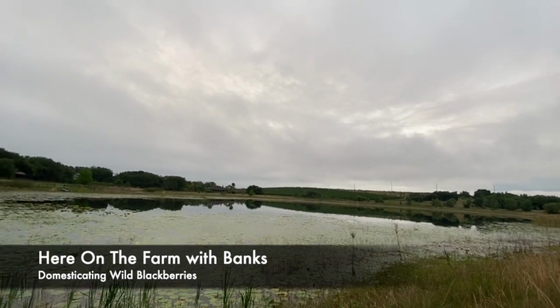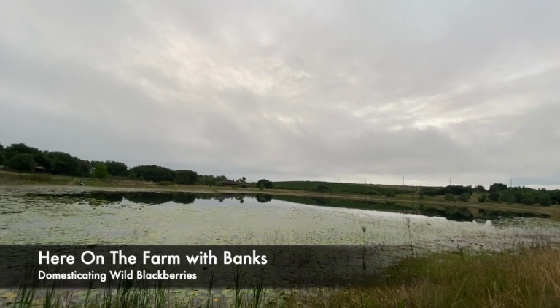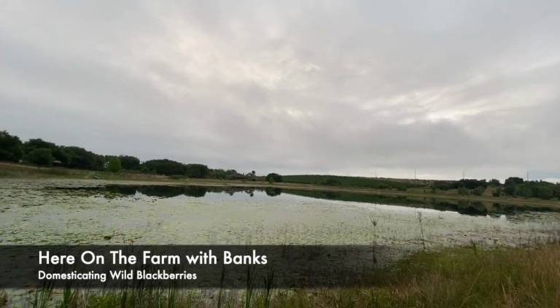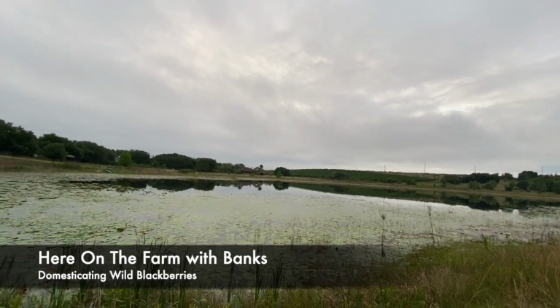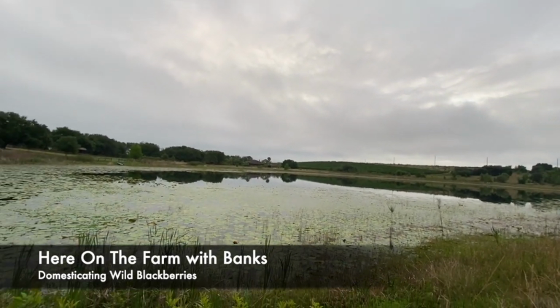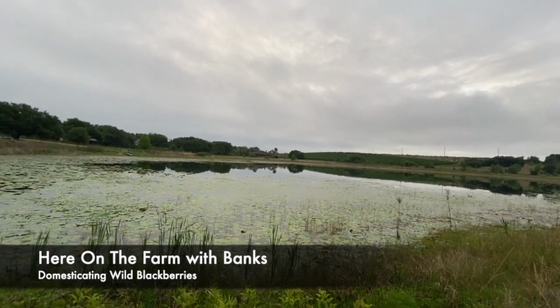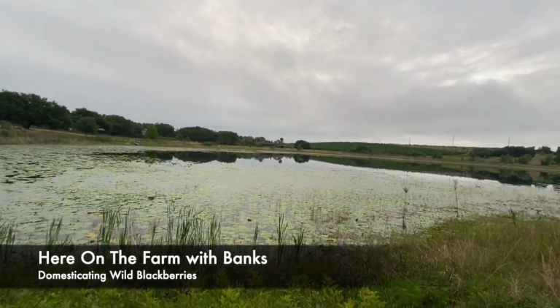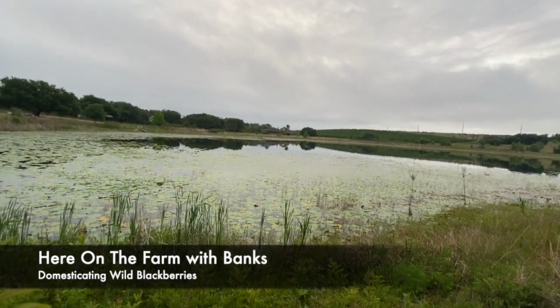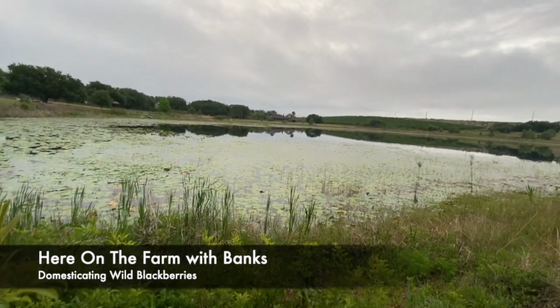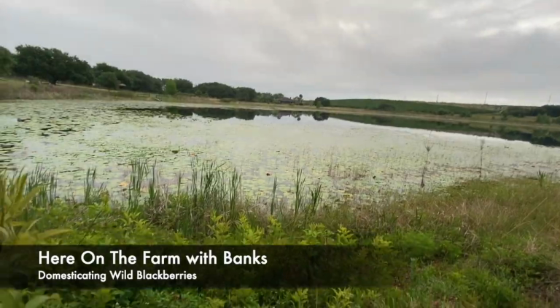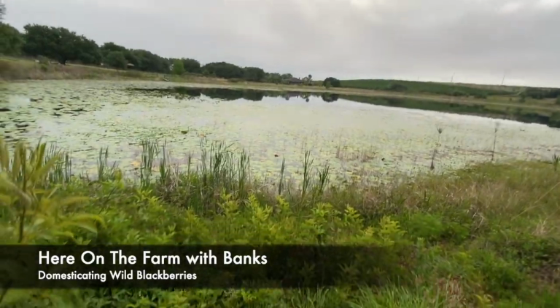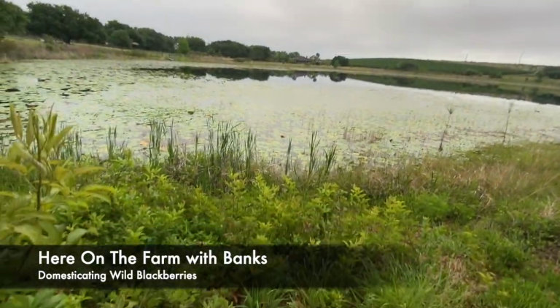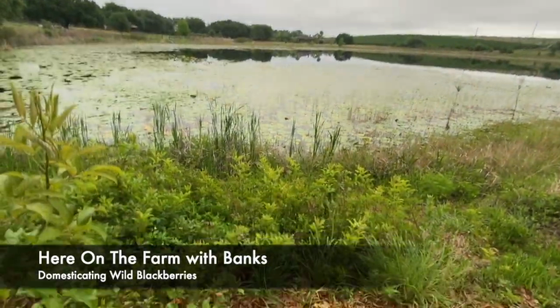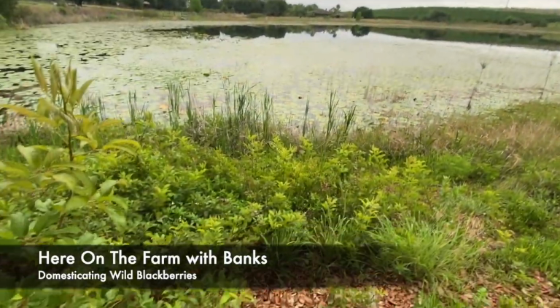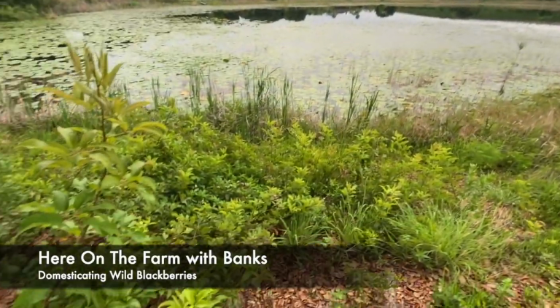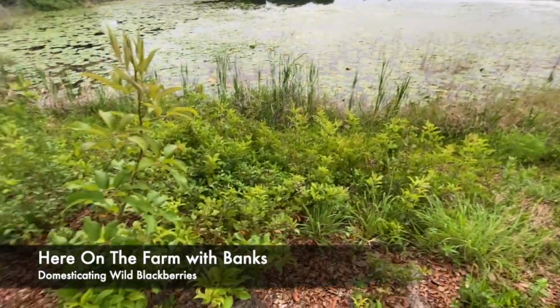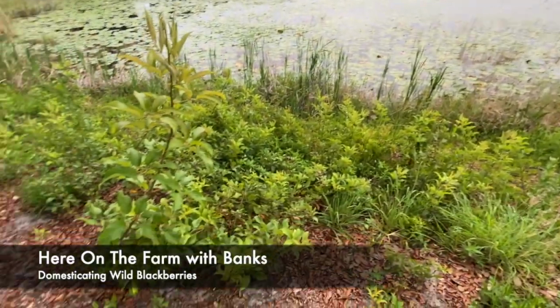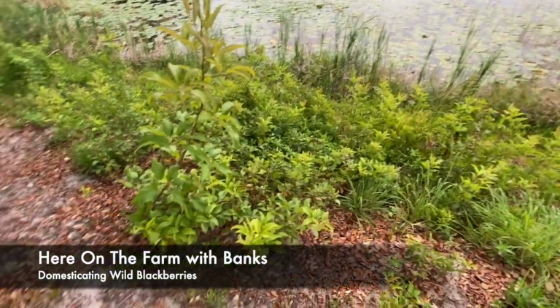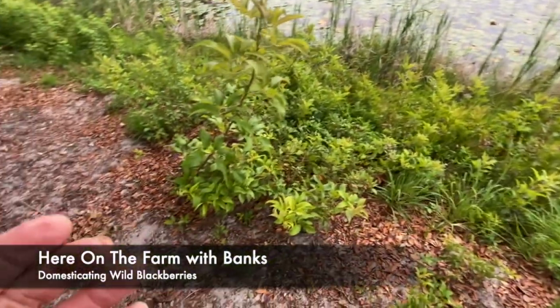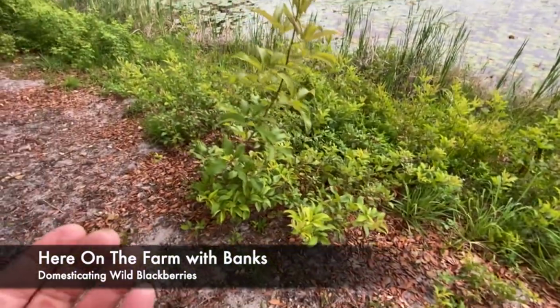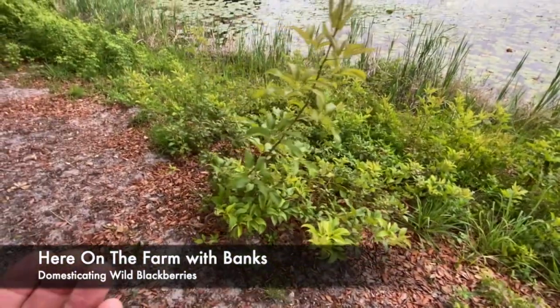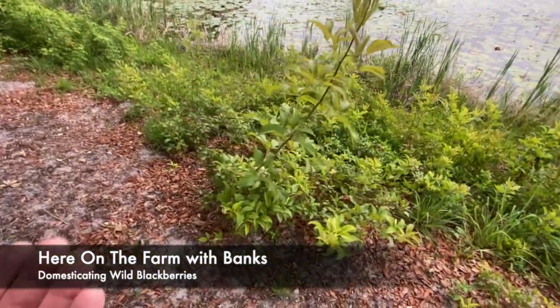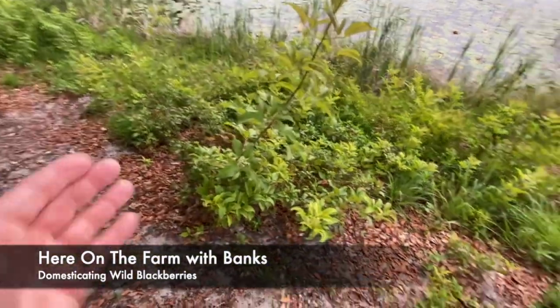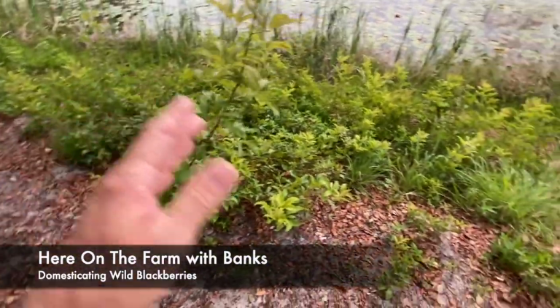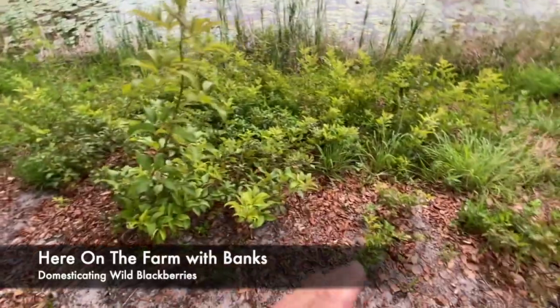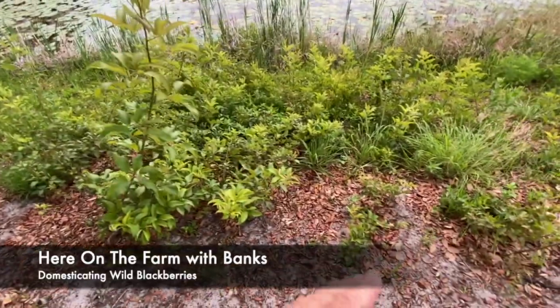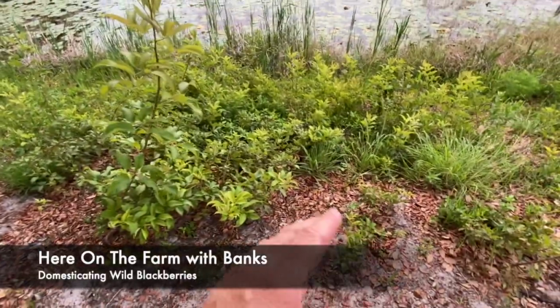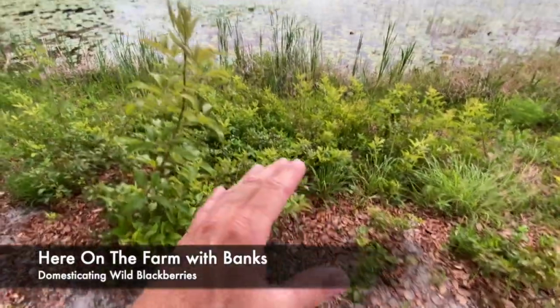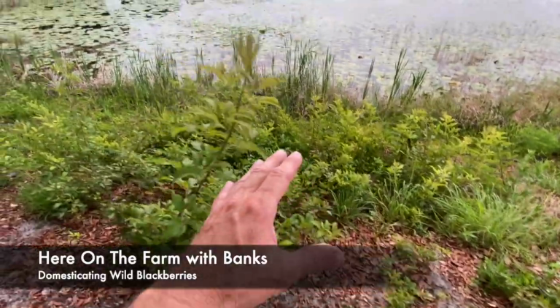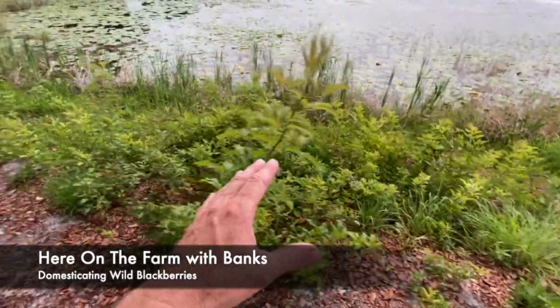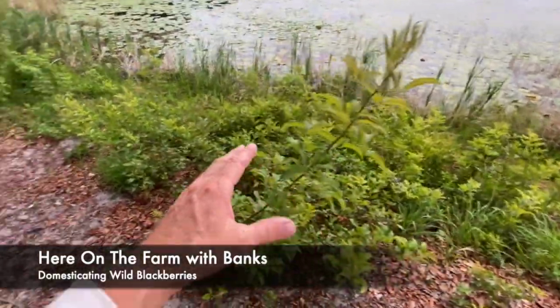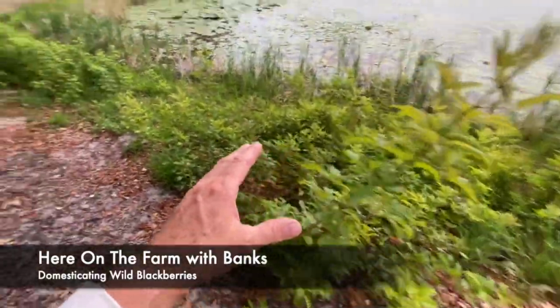Here on the farm, down by the lake, you come up to something that's kind of like a paradox, and that is in this area right here.